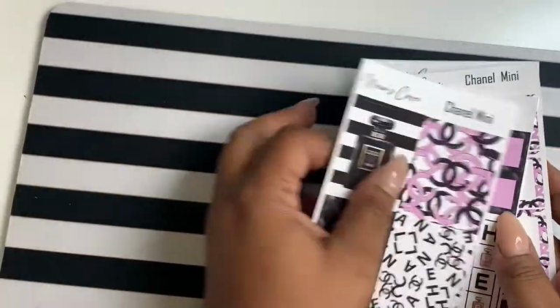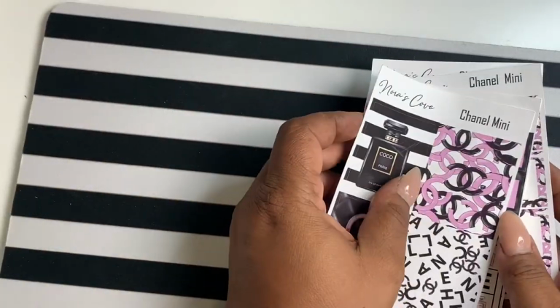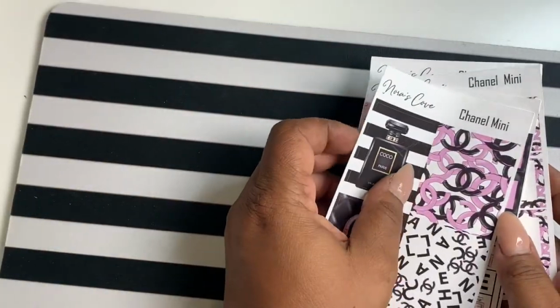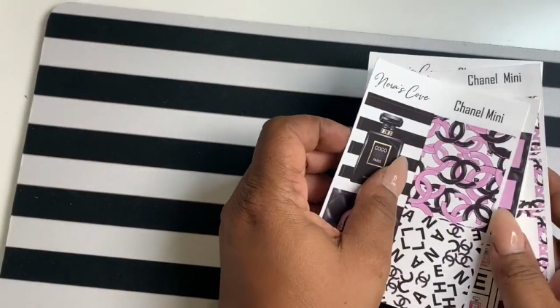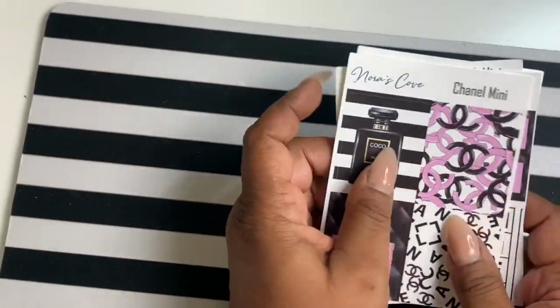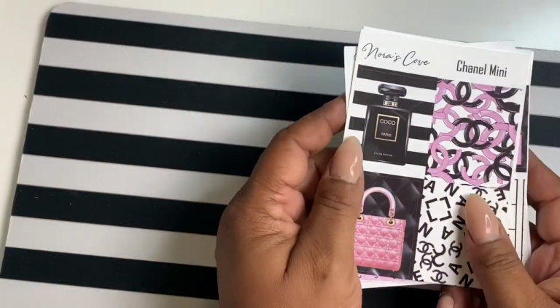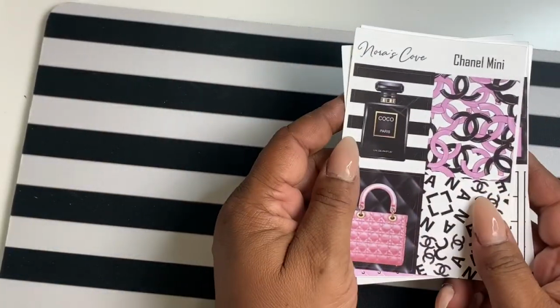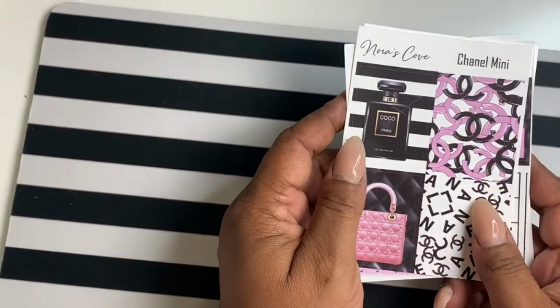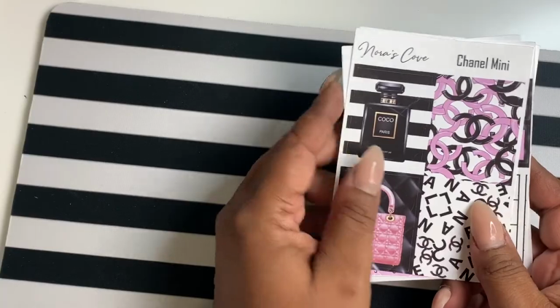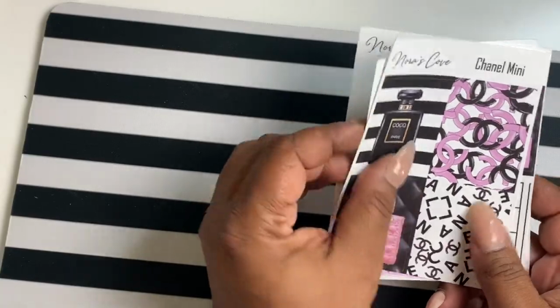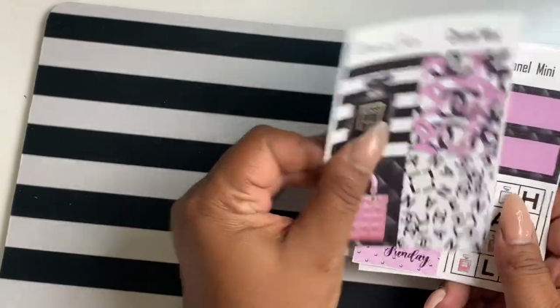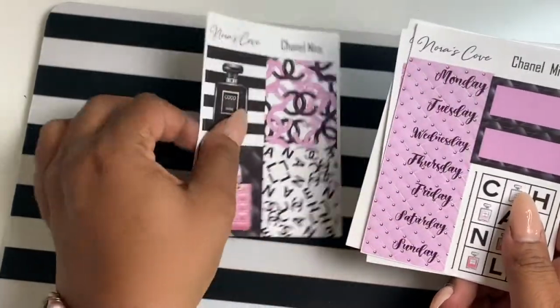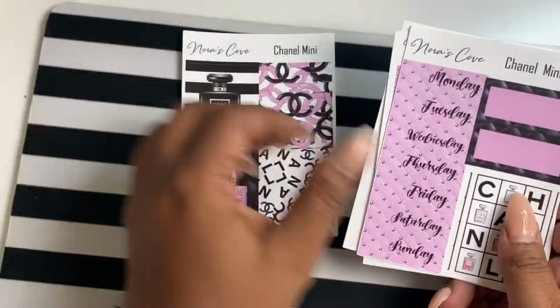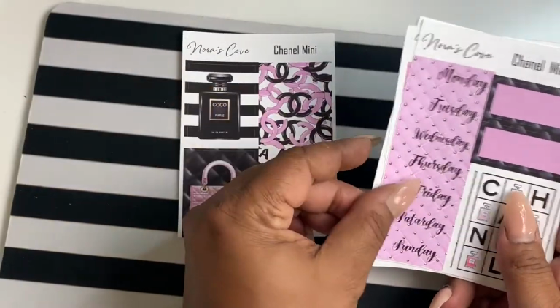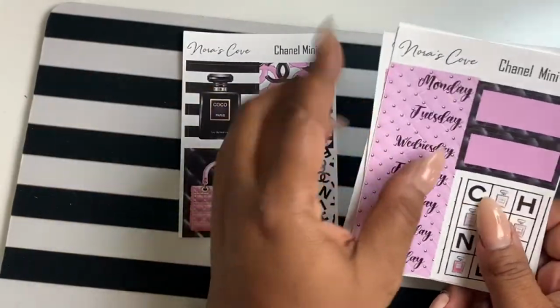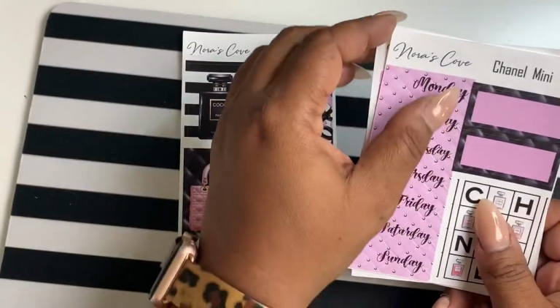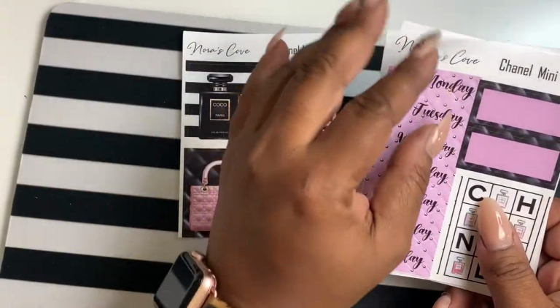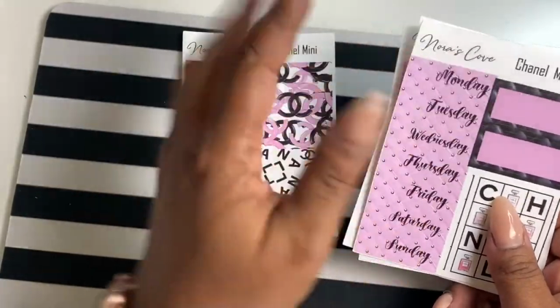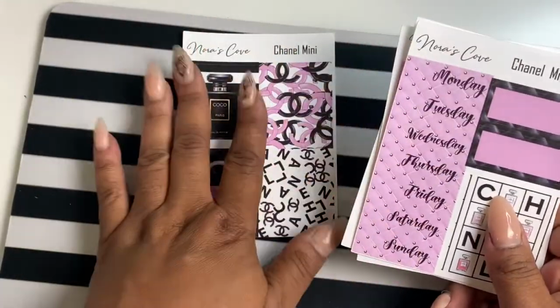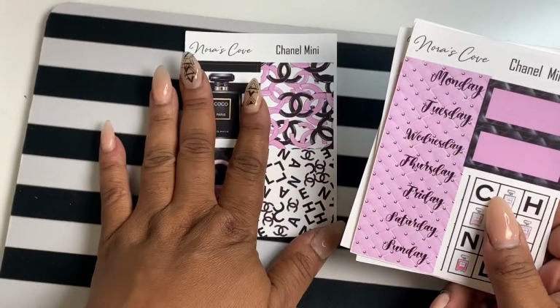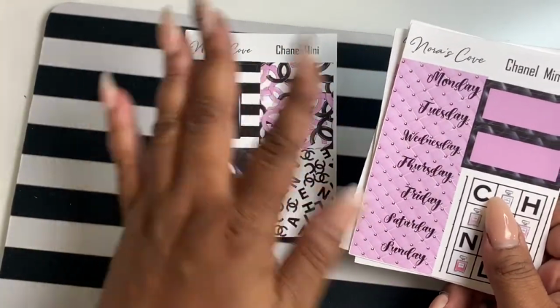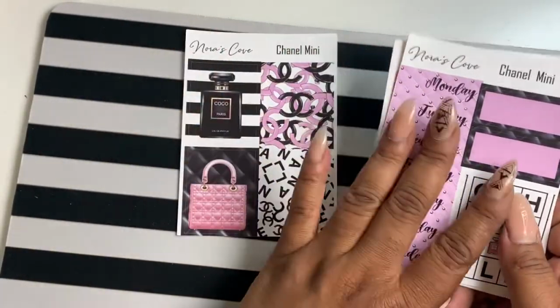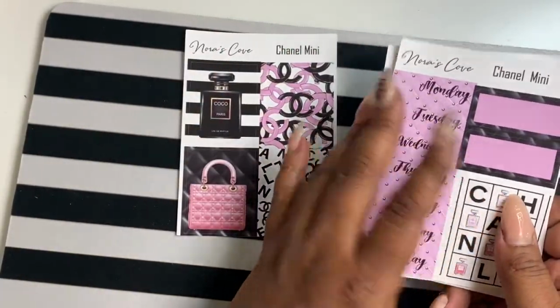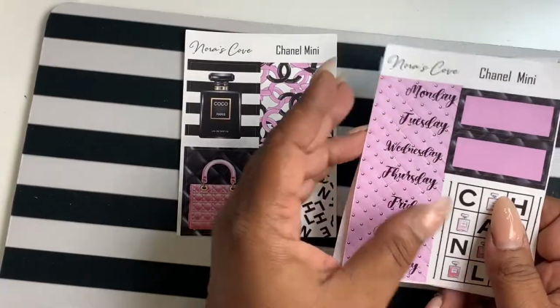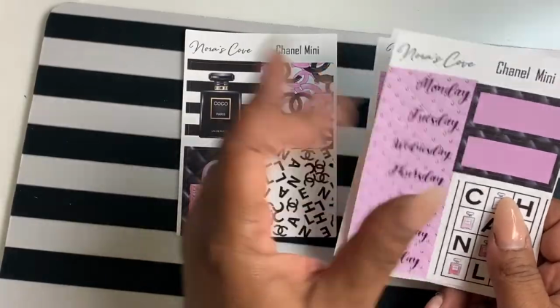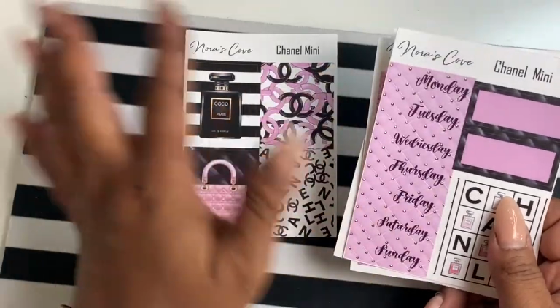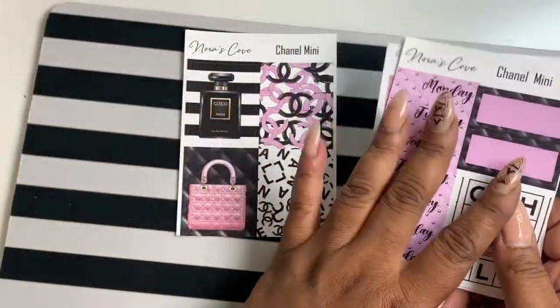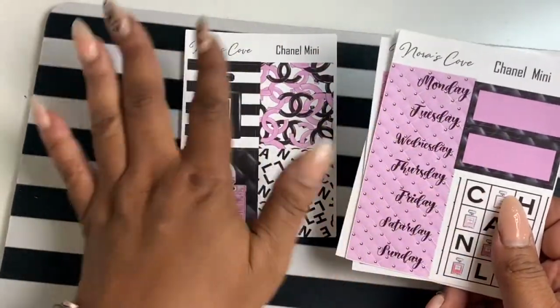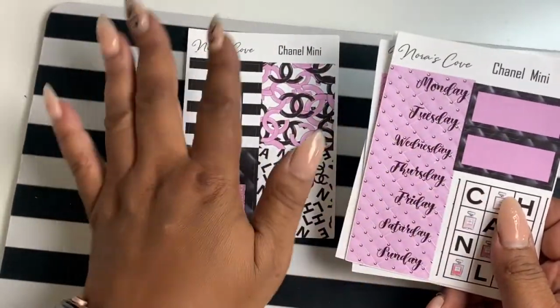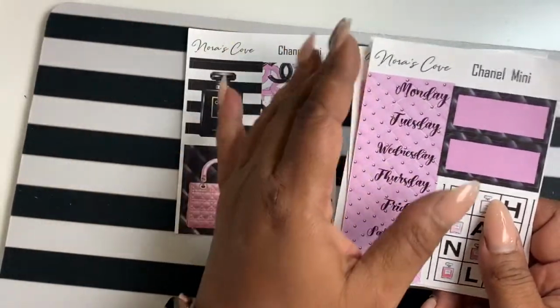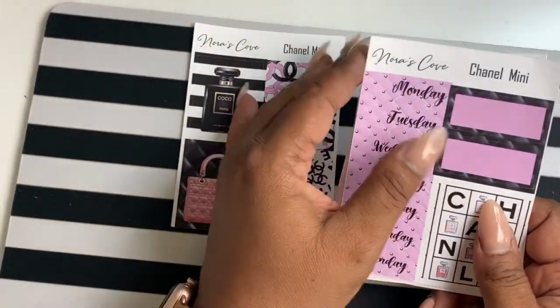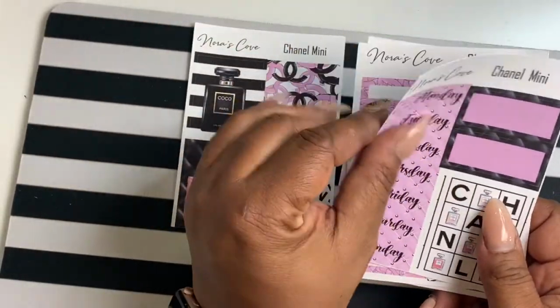That's the full kit, and it is also à la carte. So if you don't want deco, you can just get date covers. If you don't want date covers, you can get deco boxes or just functional boxes.